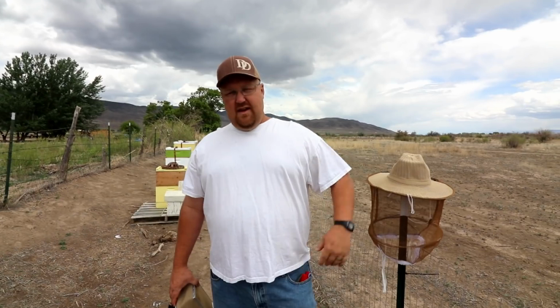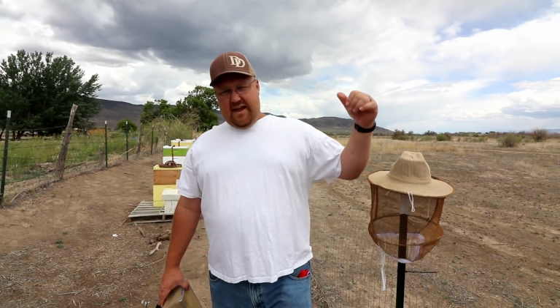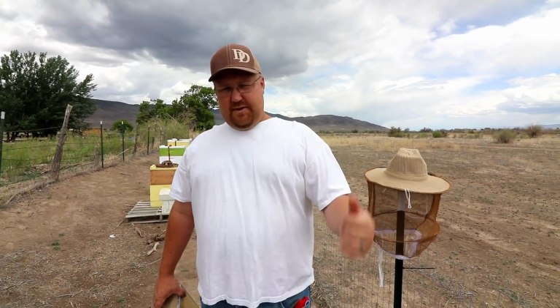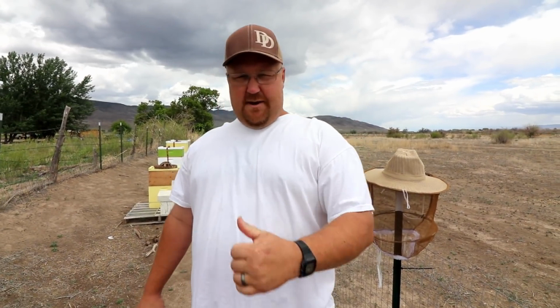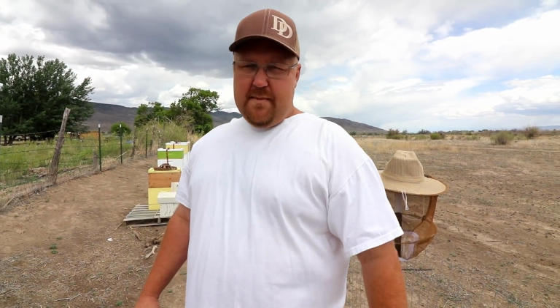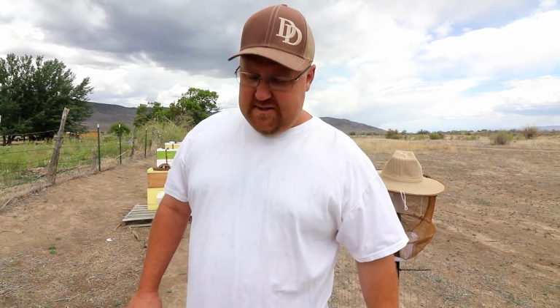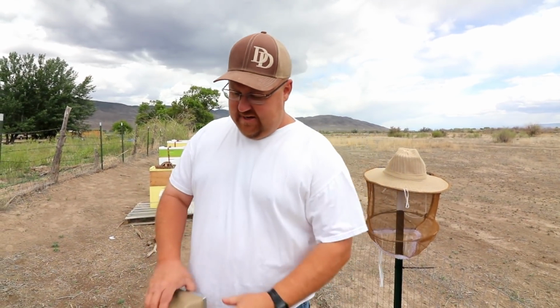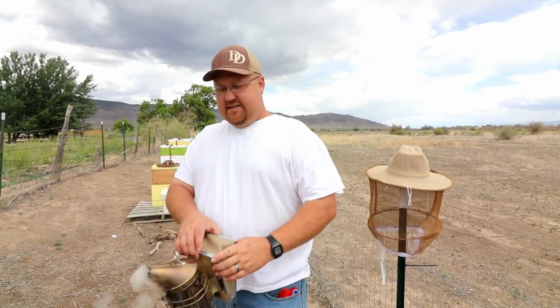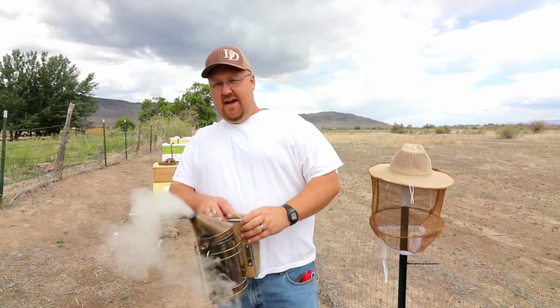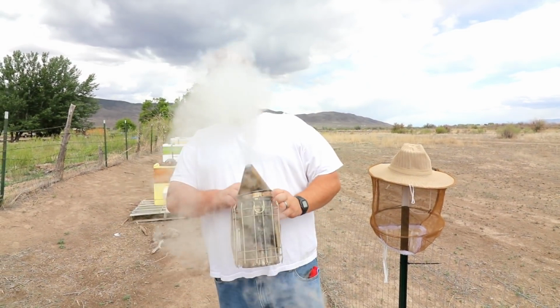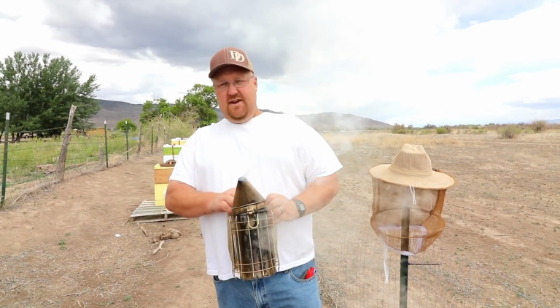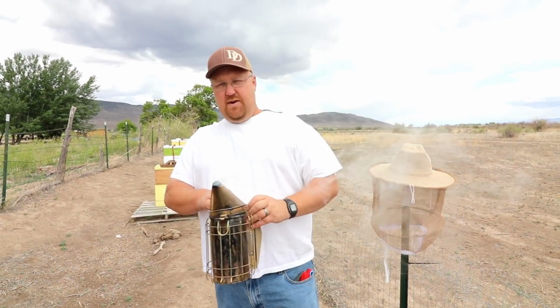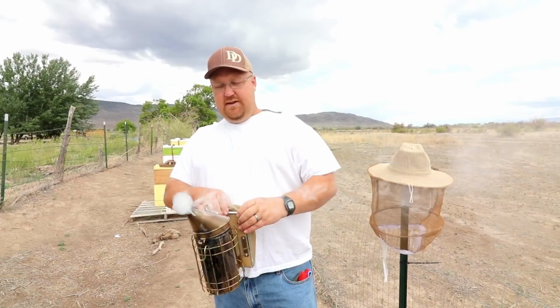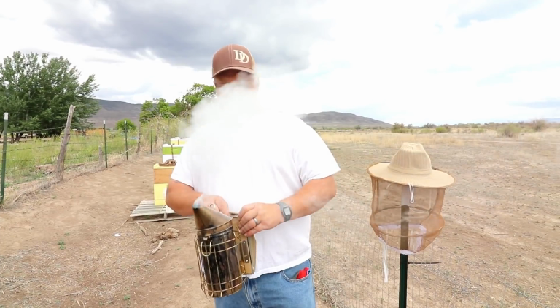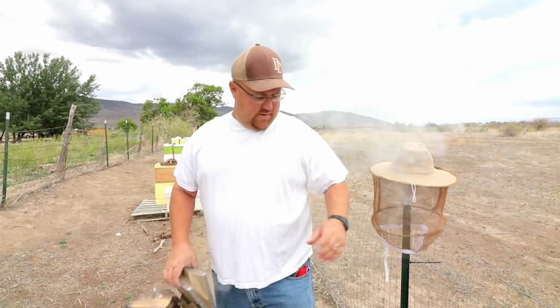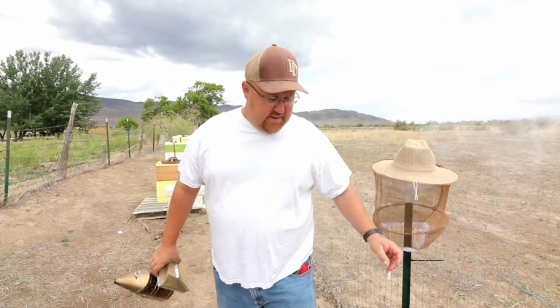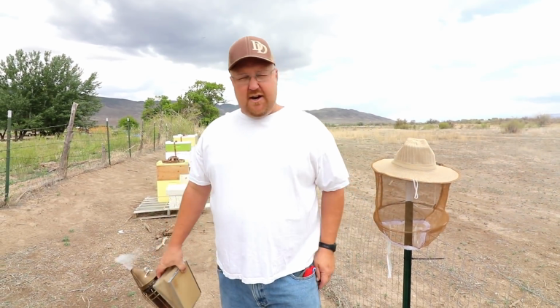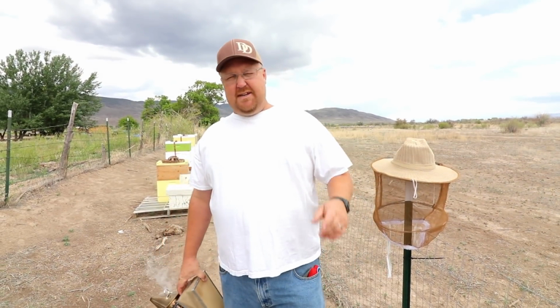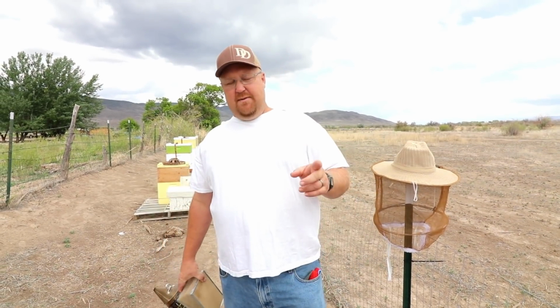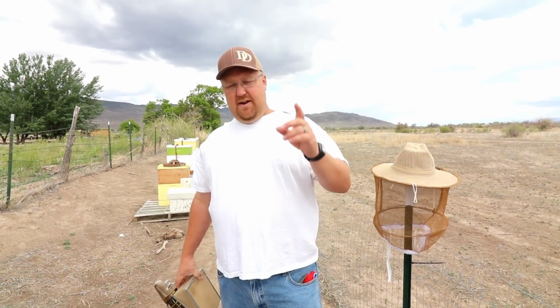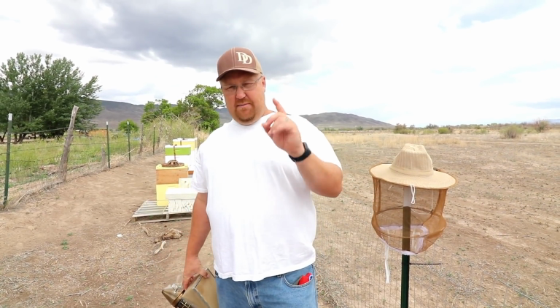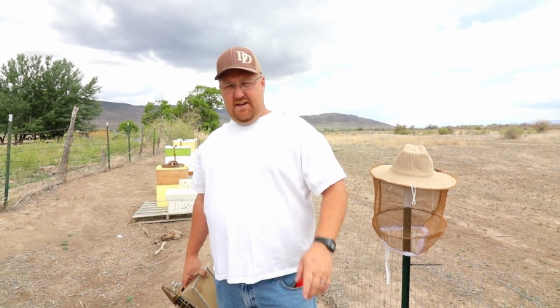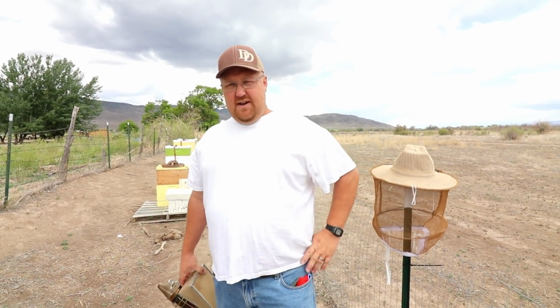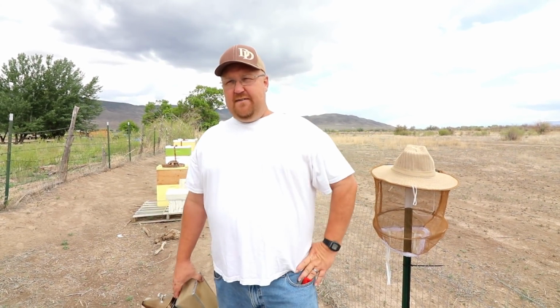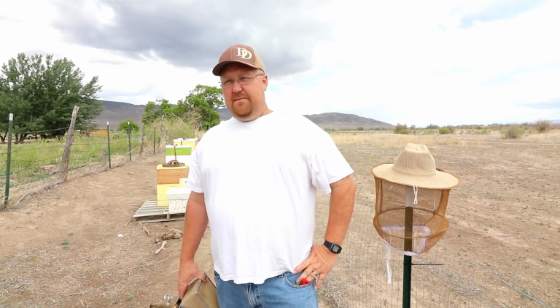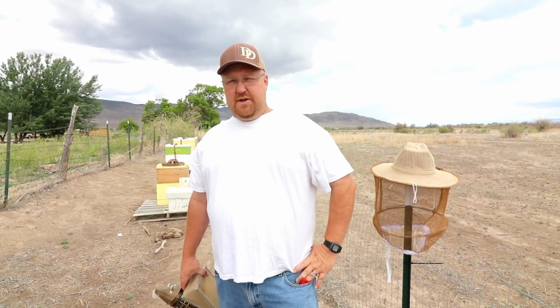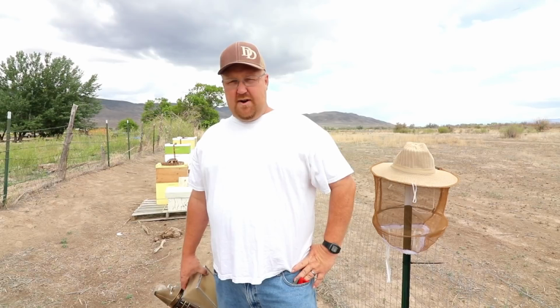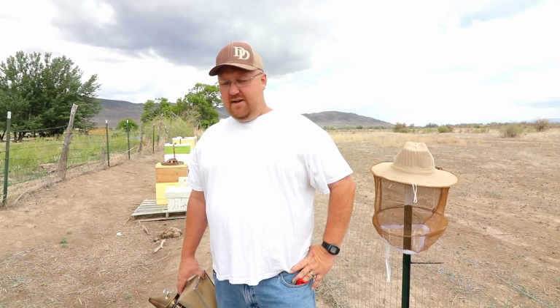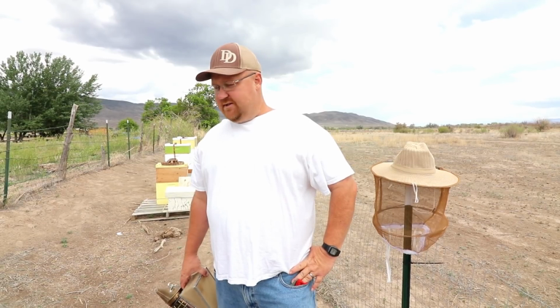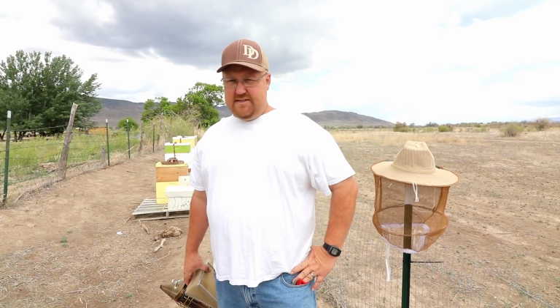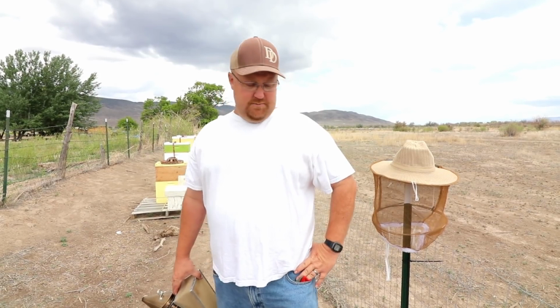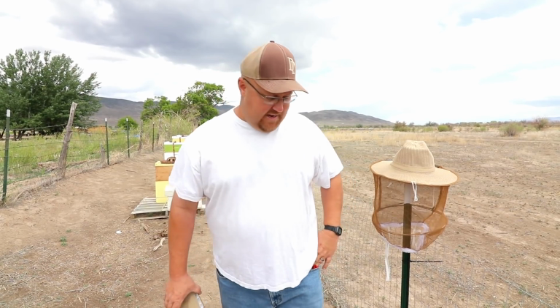Hey guys, what's up? I'm Dustin Dean and today we're going to check on my experiment on how much sugar water the bees consume in a day.